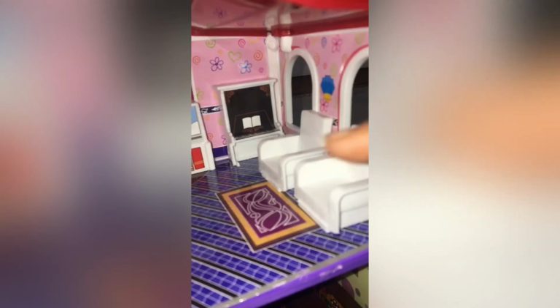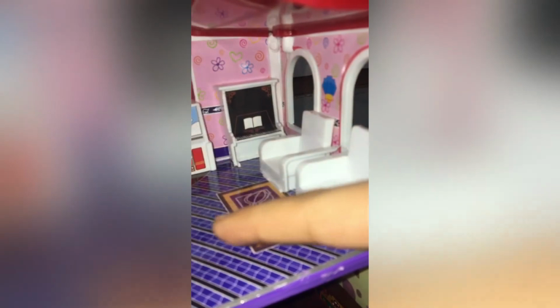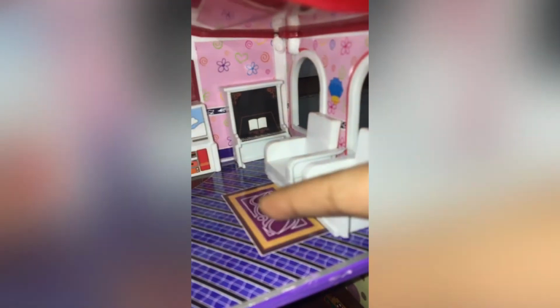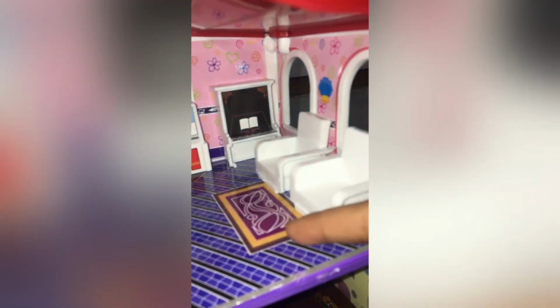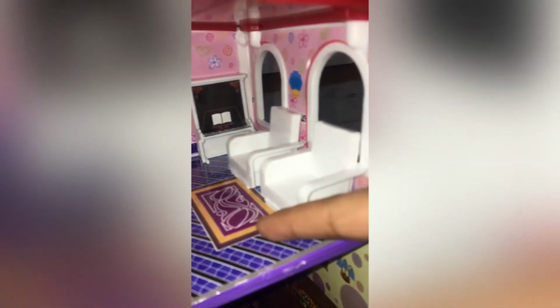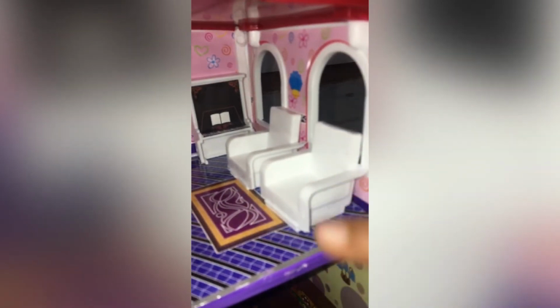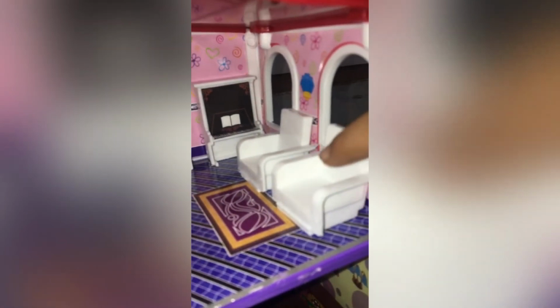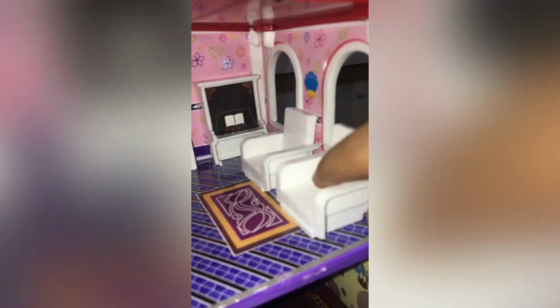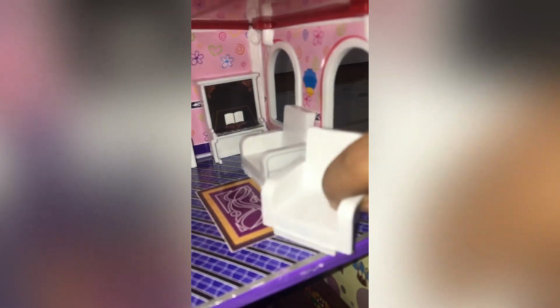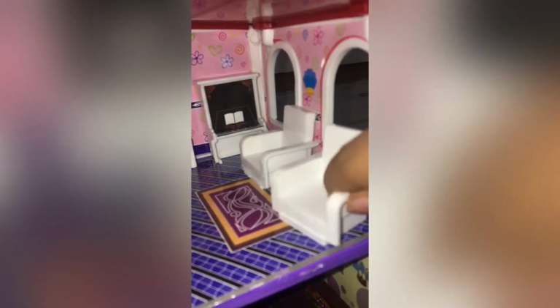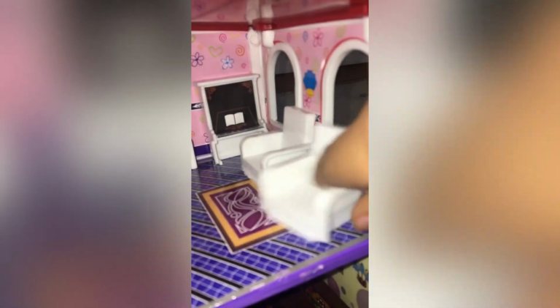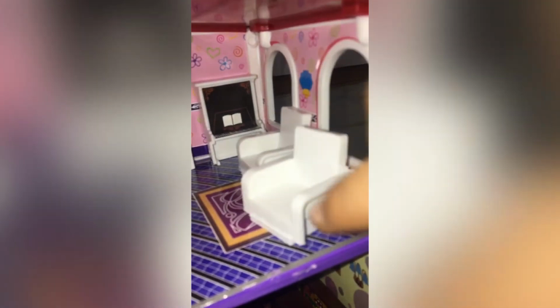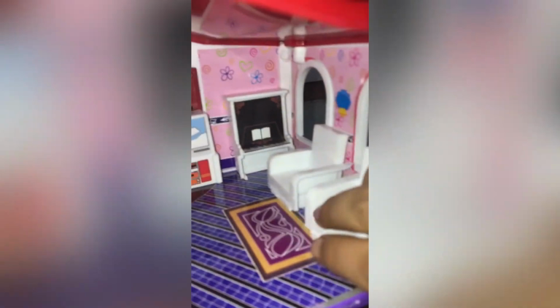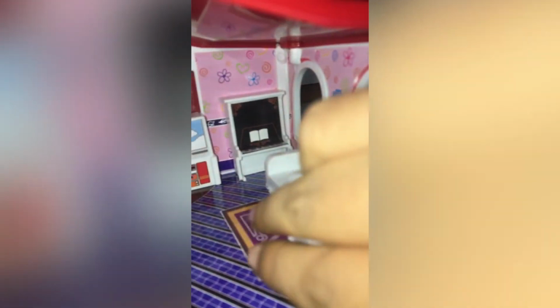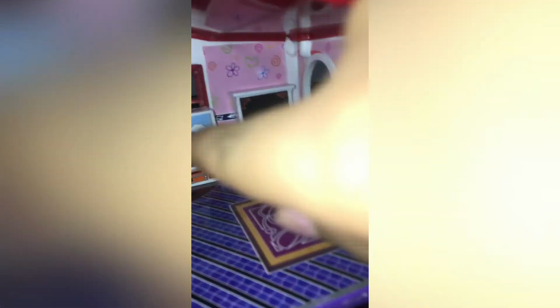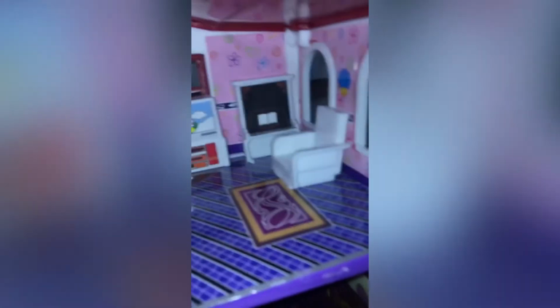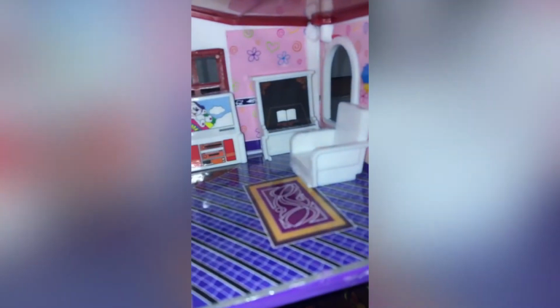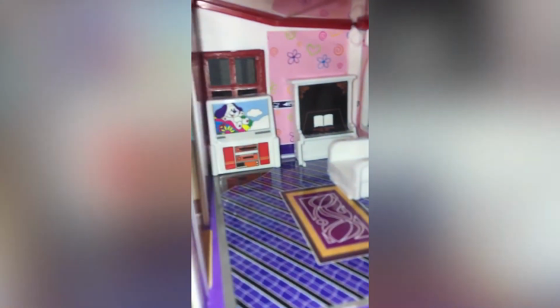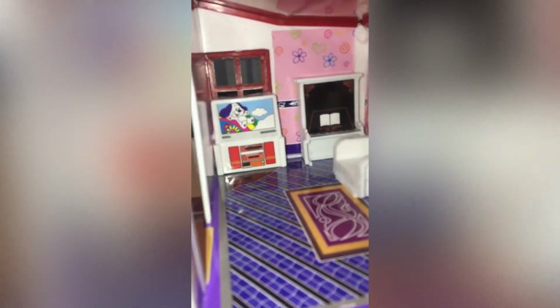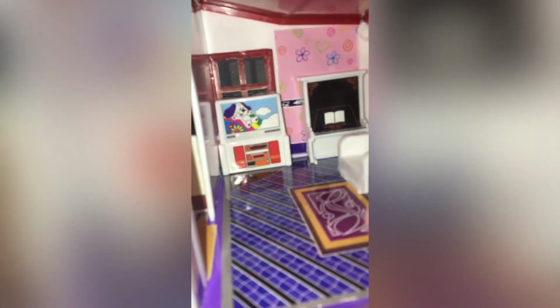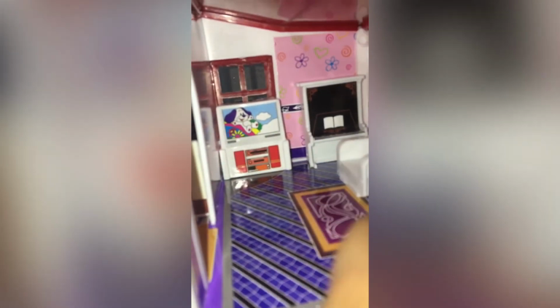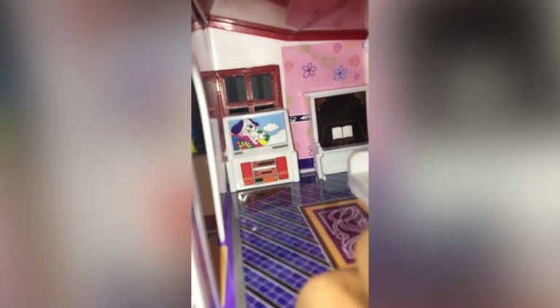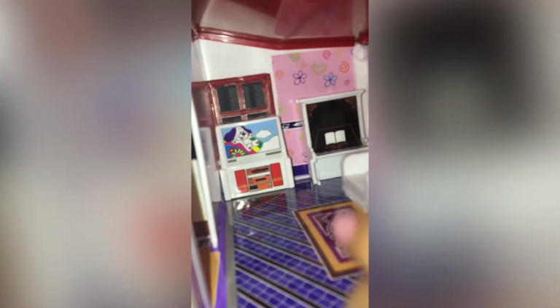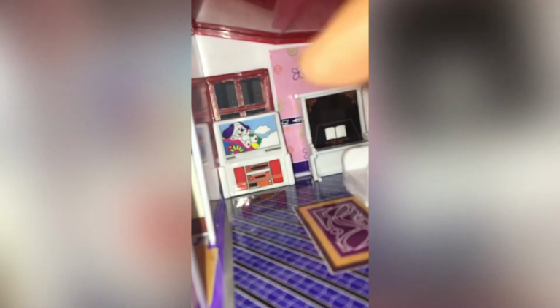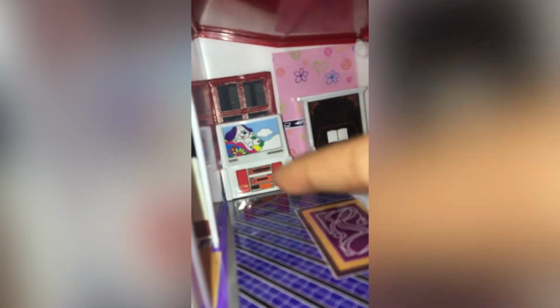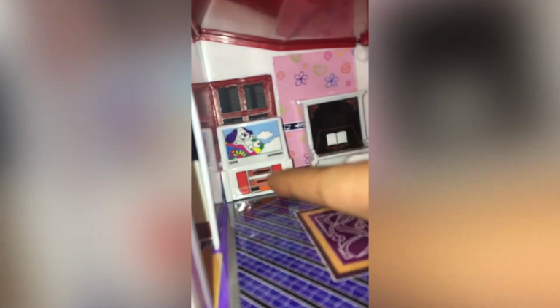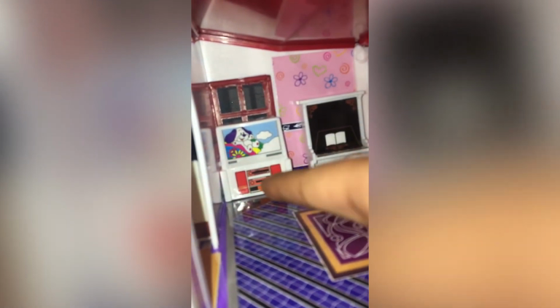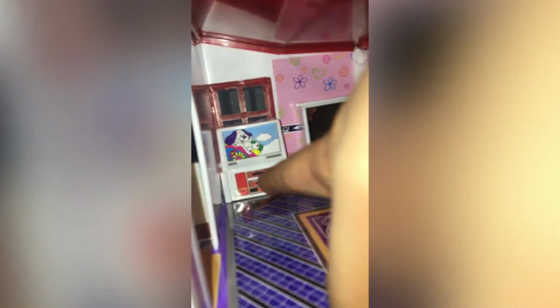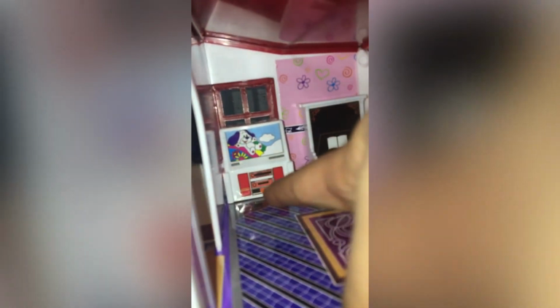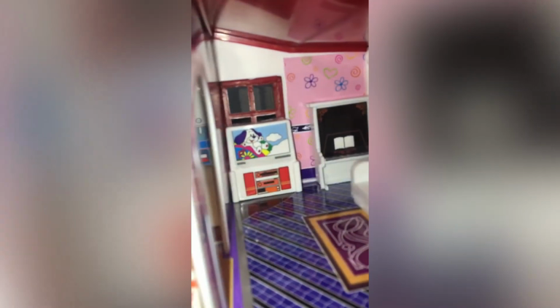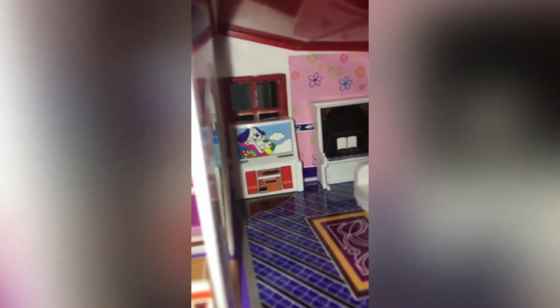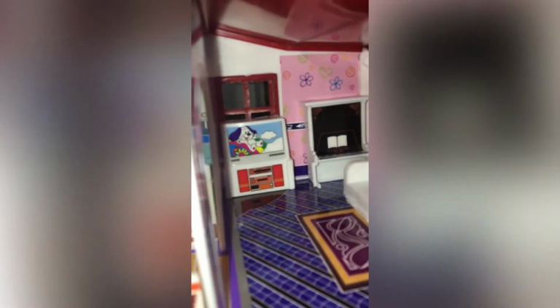This is our family room. These are two chairs. There is a piano. This is our TV.